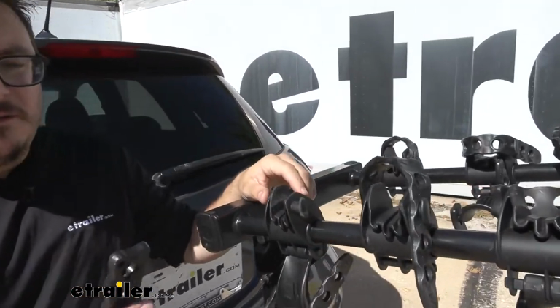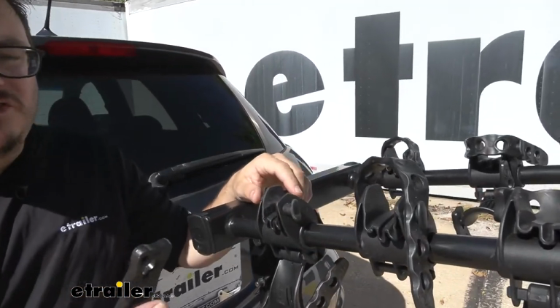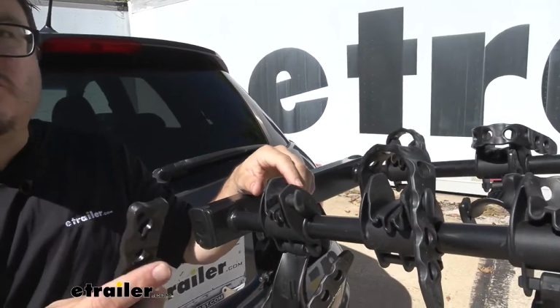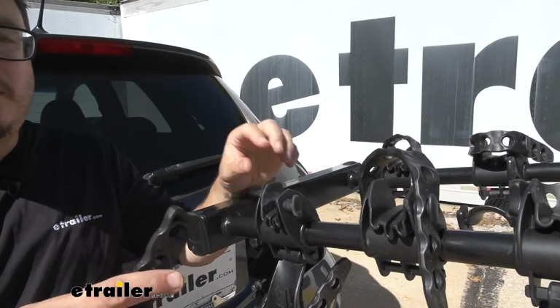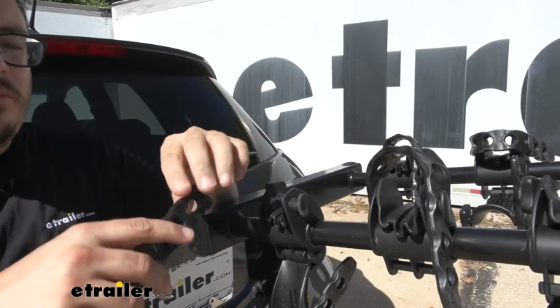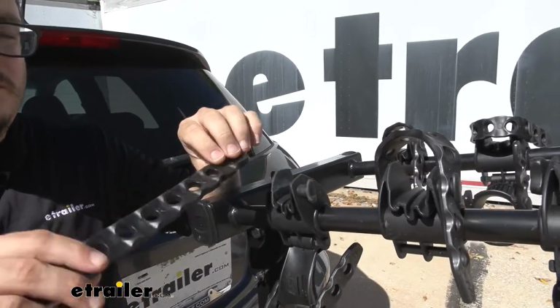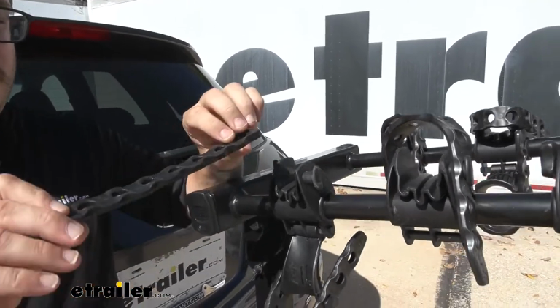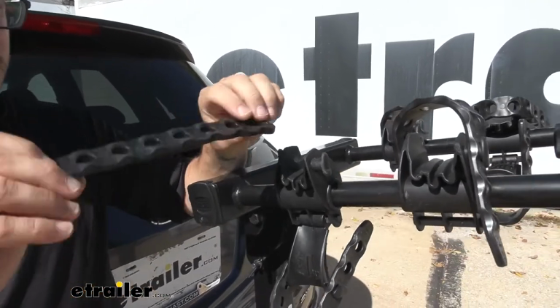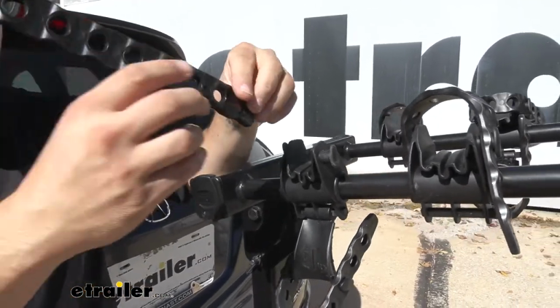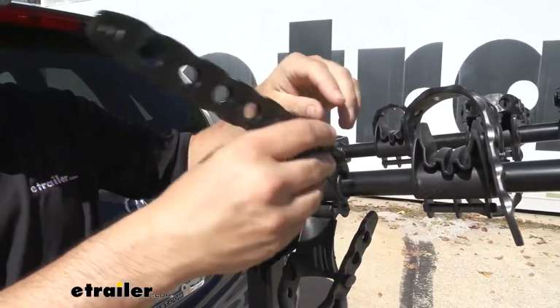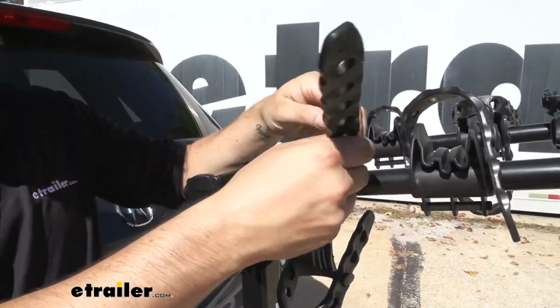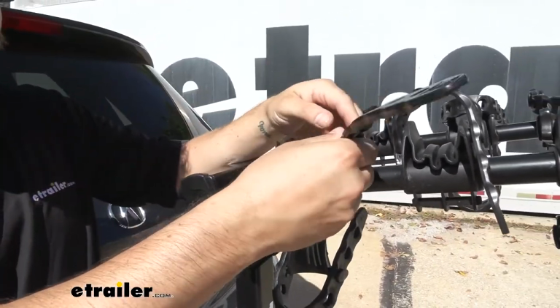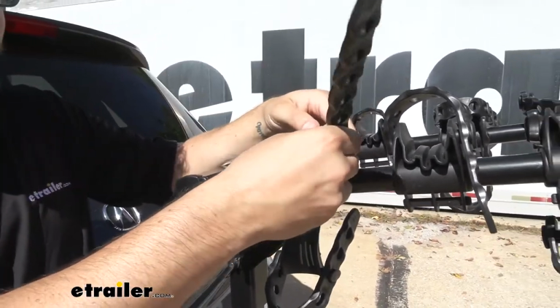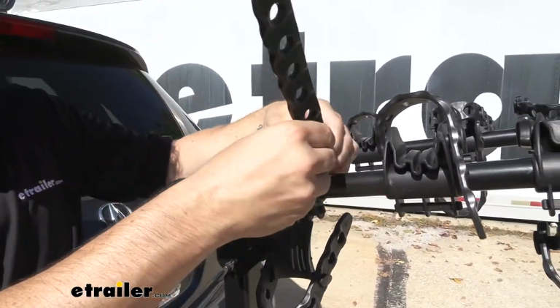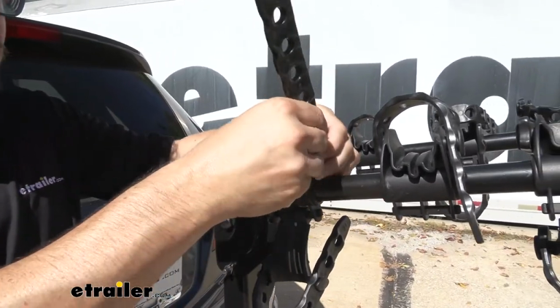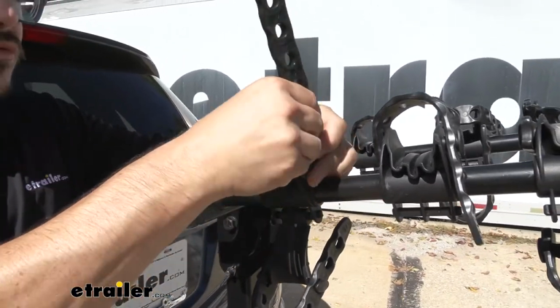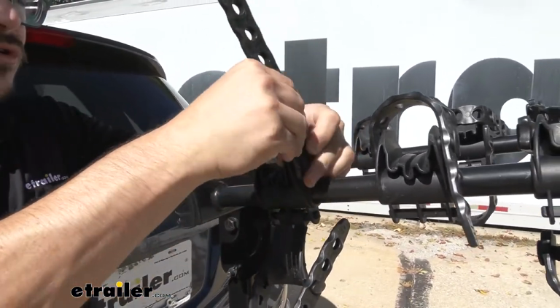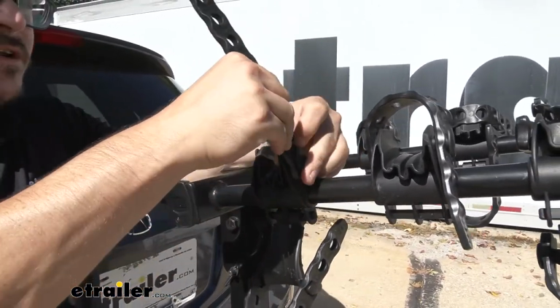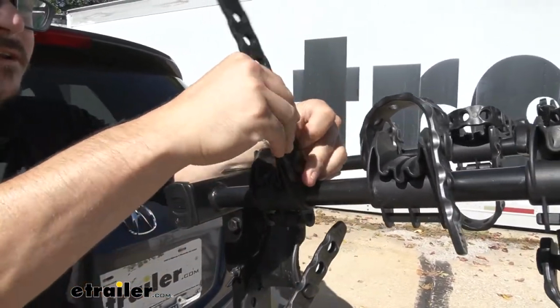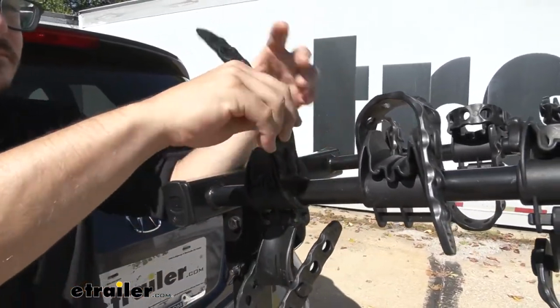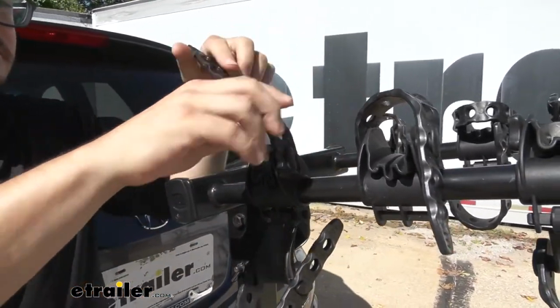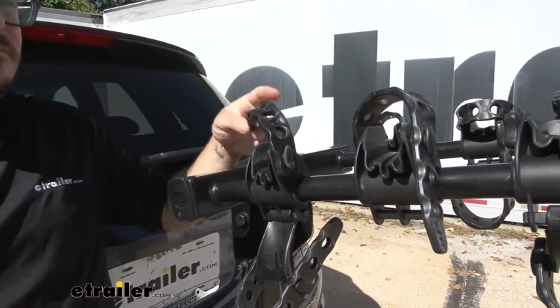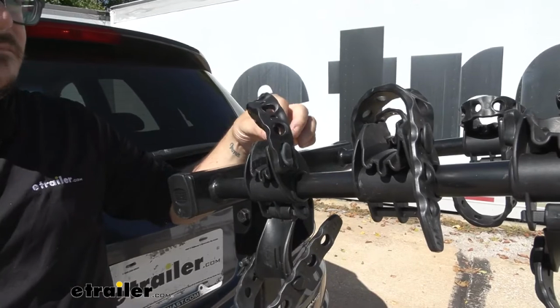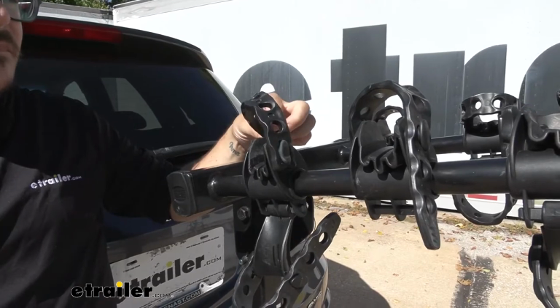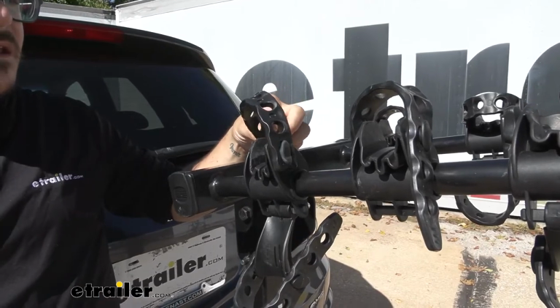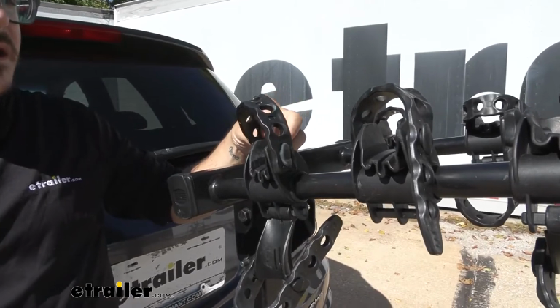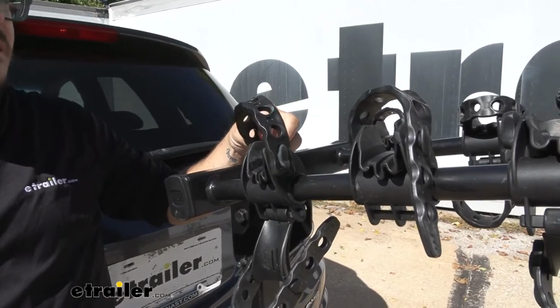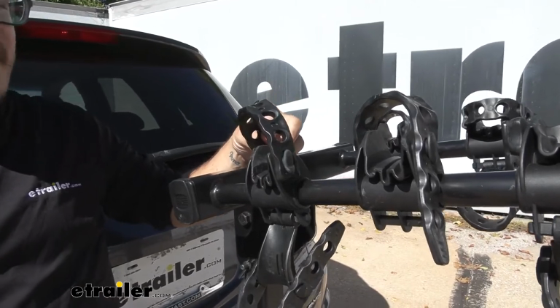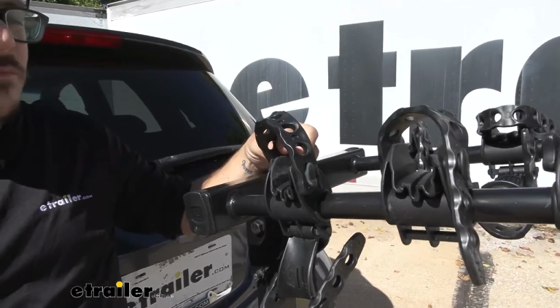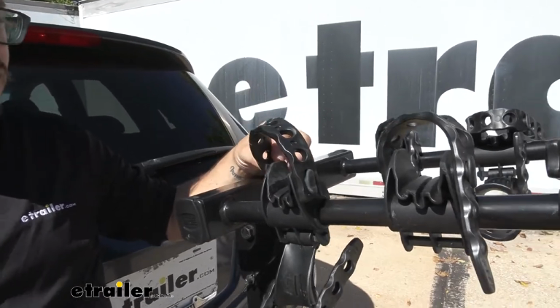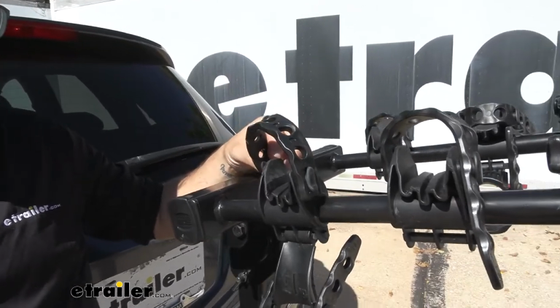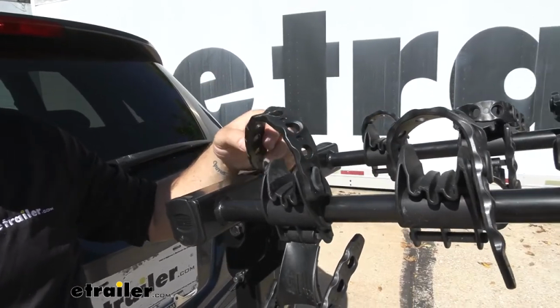This is just a direct replacement. It's going to go right in place just where your old one did, and then it's that simple — you're ready to go.